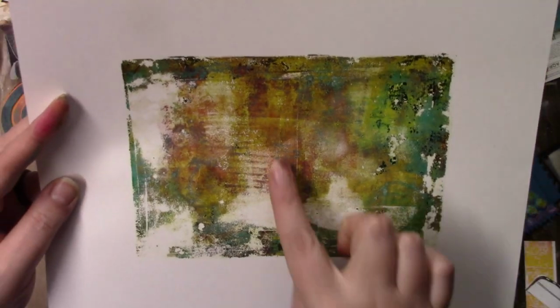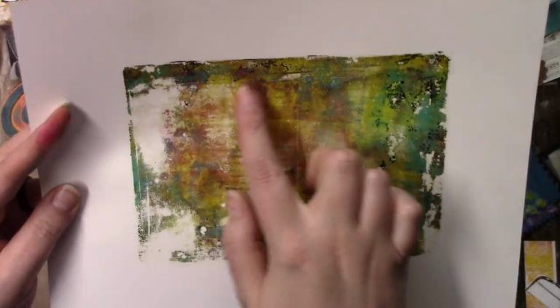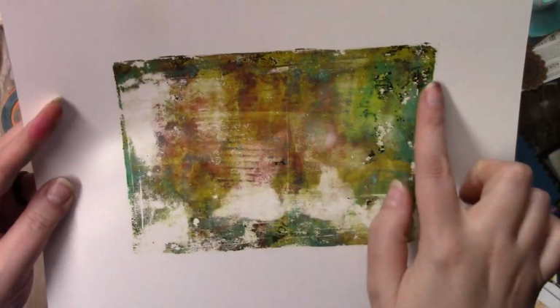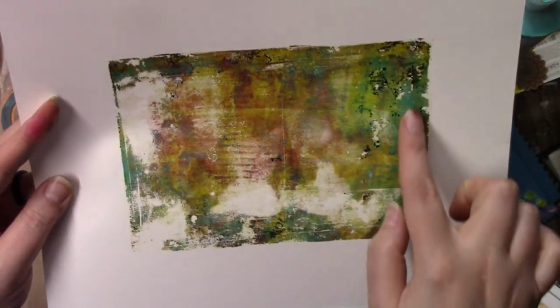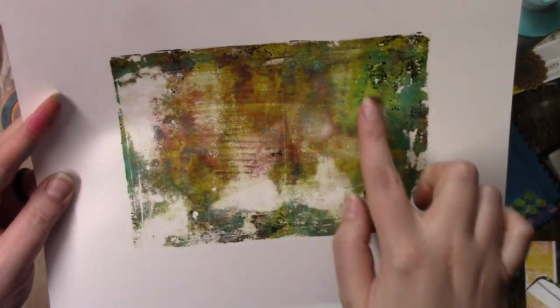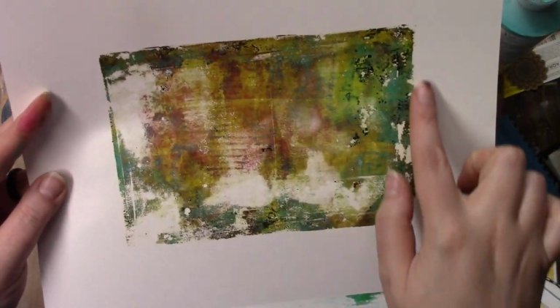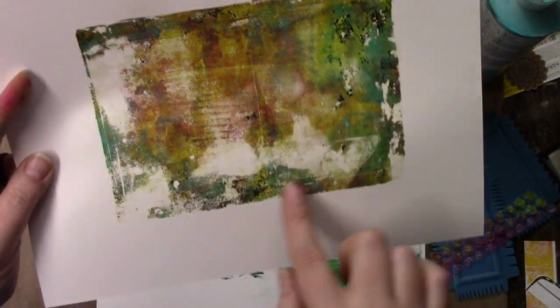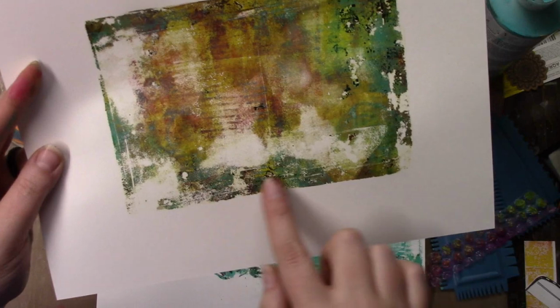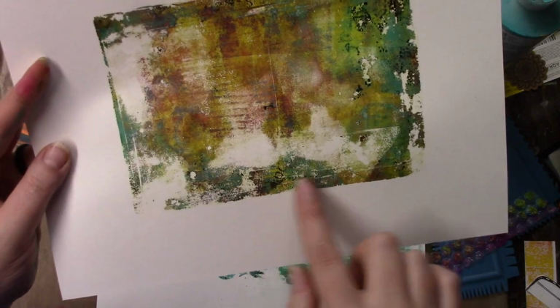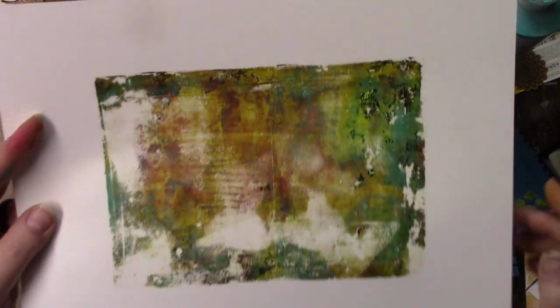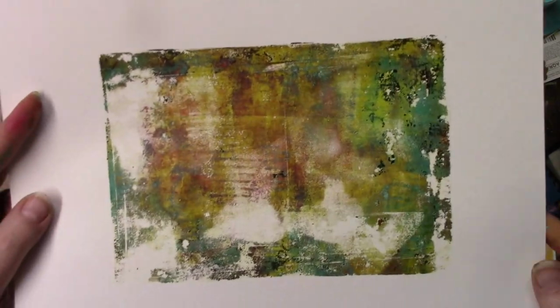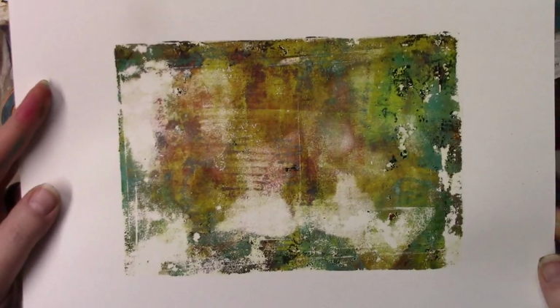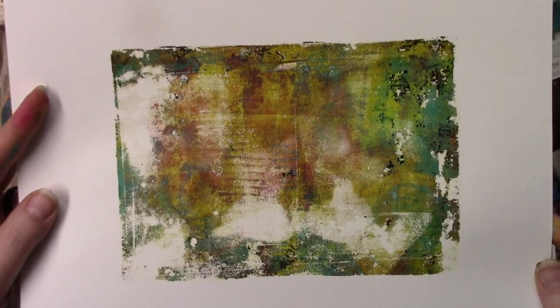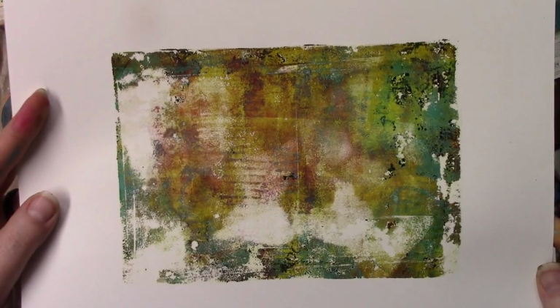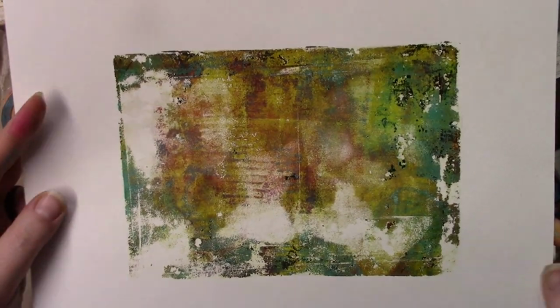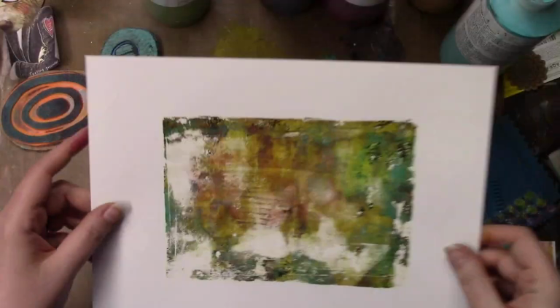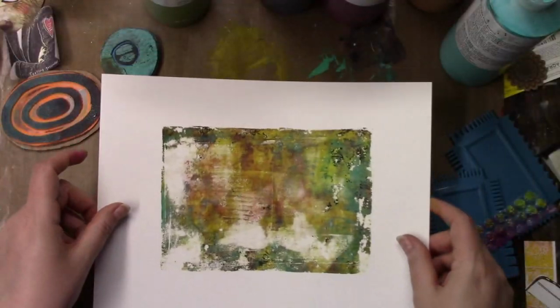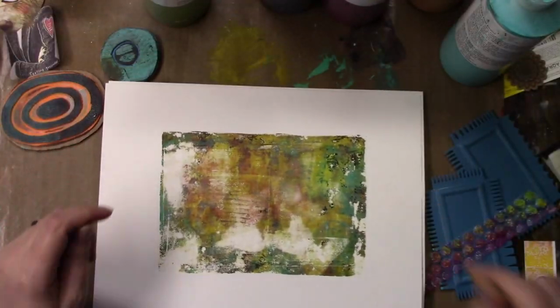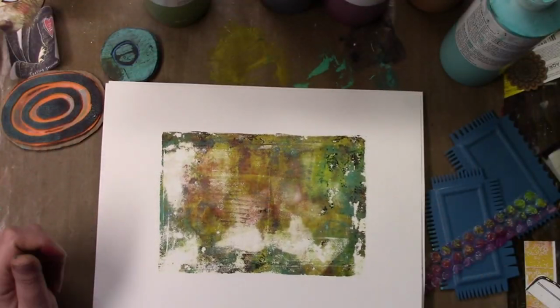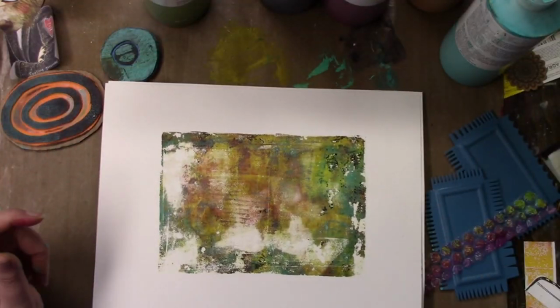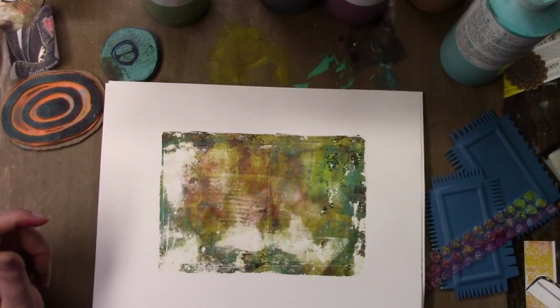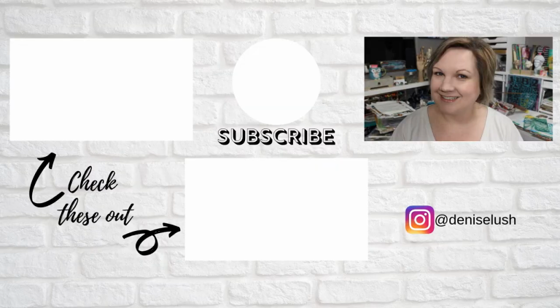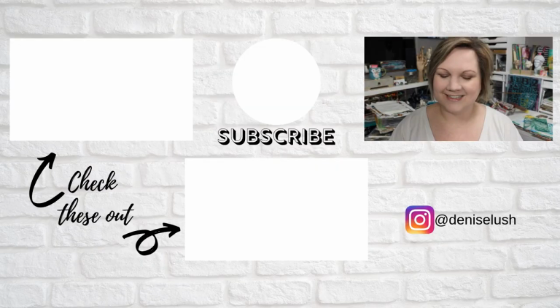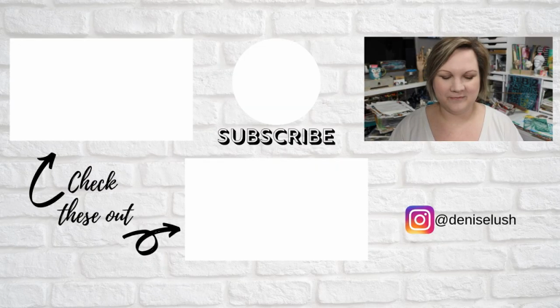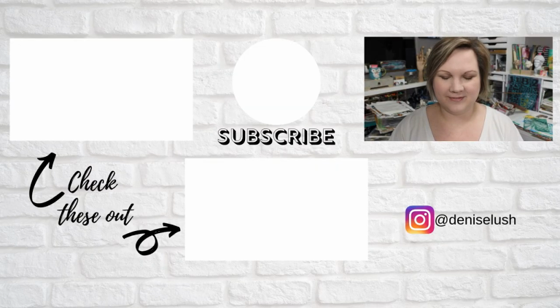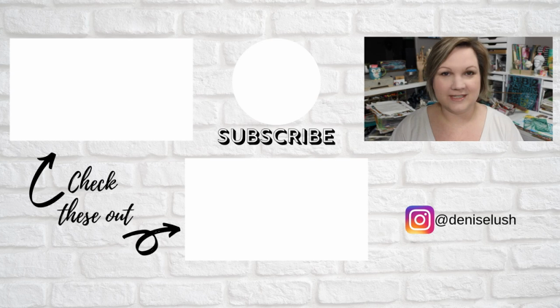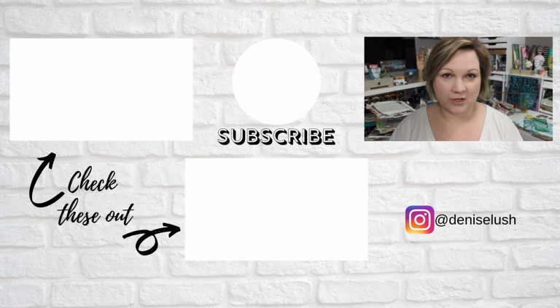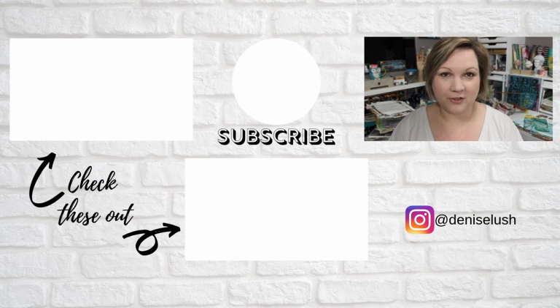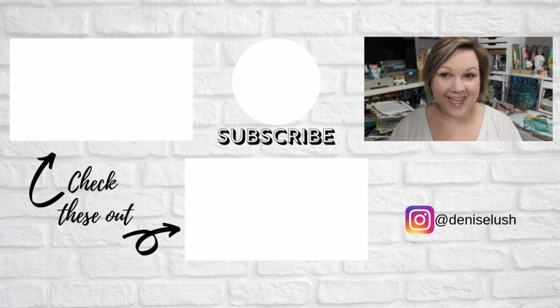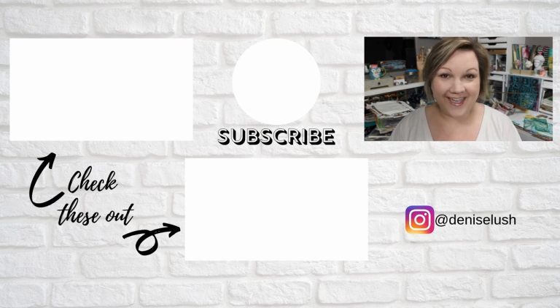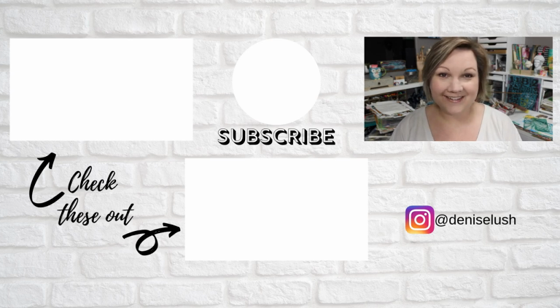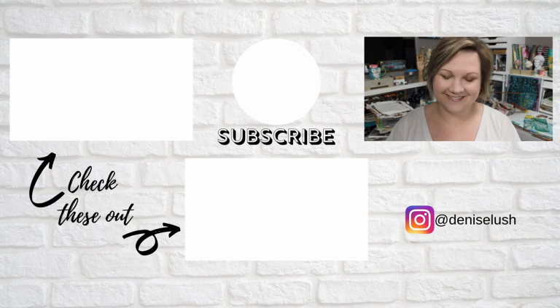And that is it. I hope you enjoyed some gel printing for a change, and I will be back with more iCADs. Thanks so much for watching. Bye!